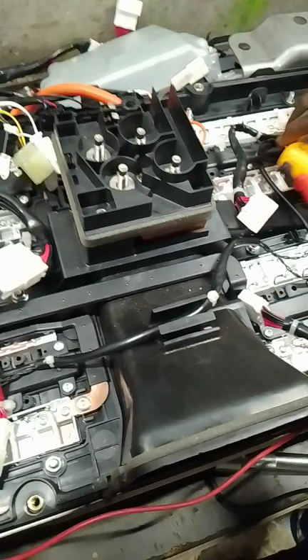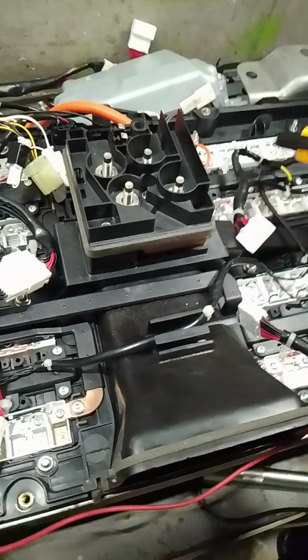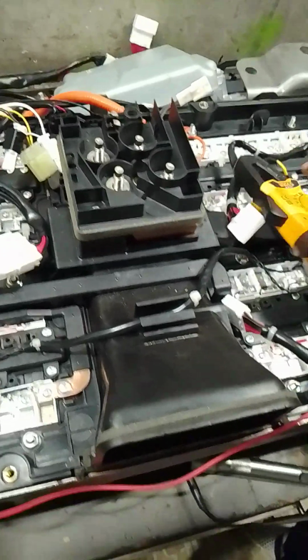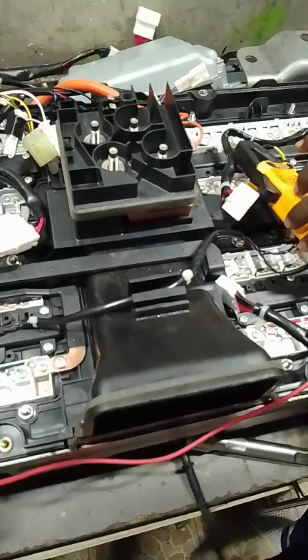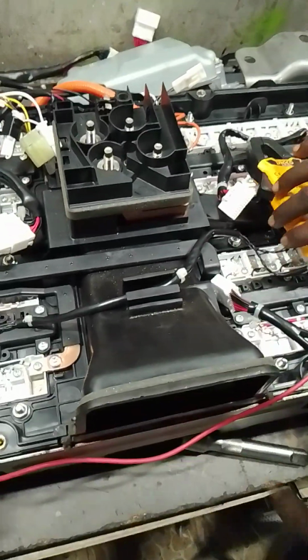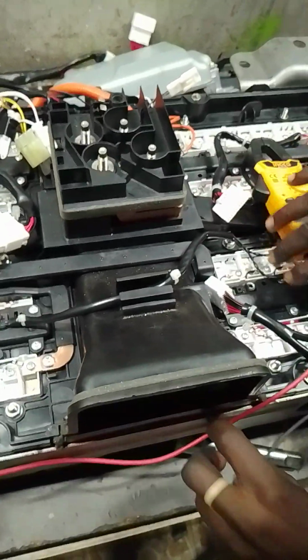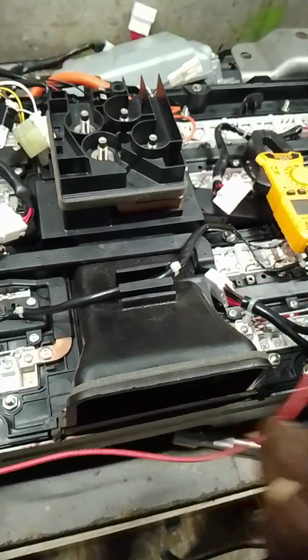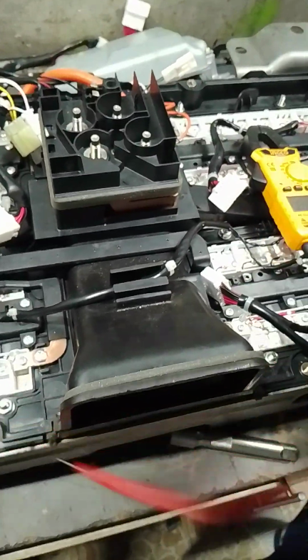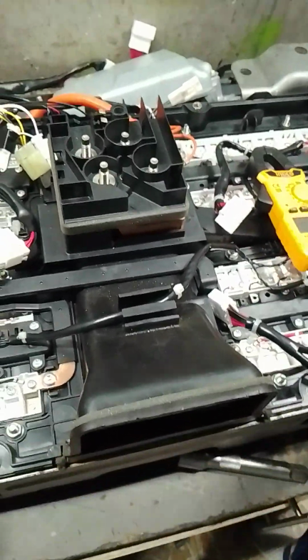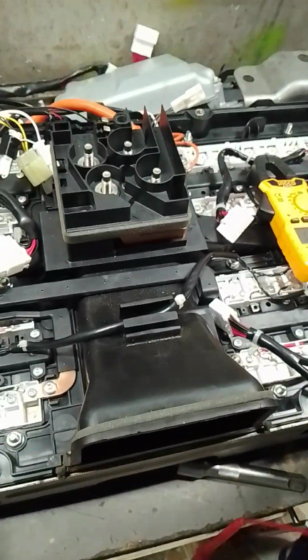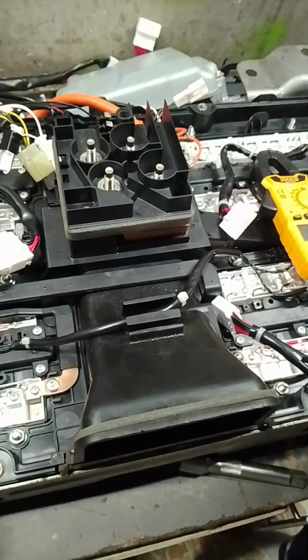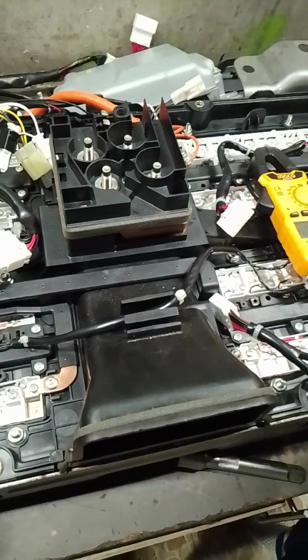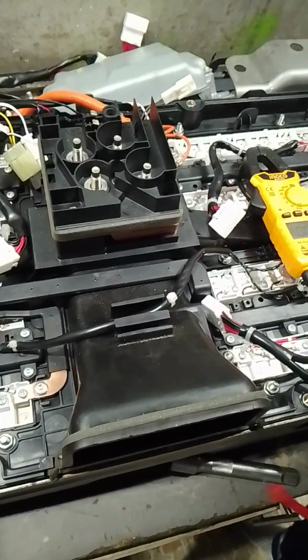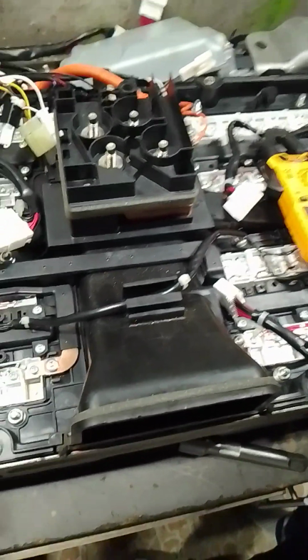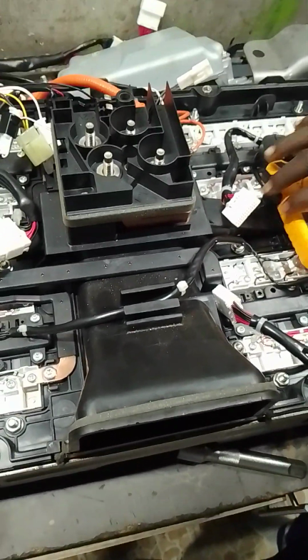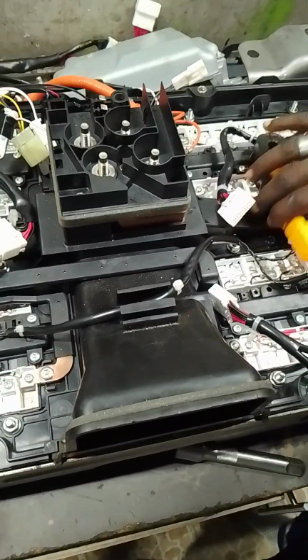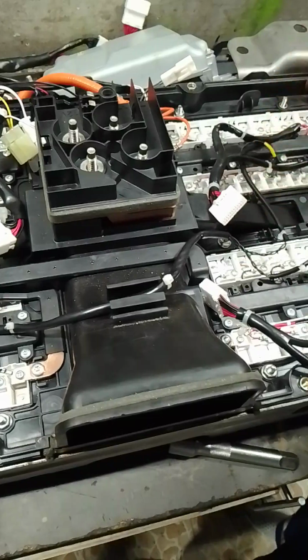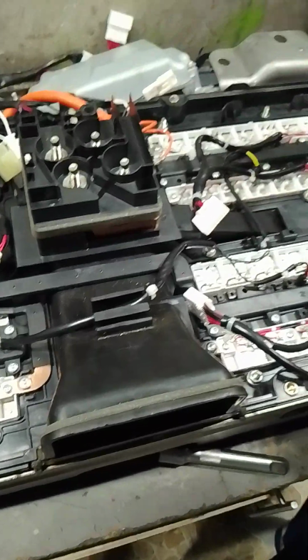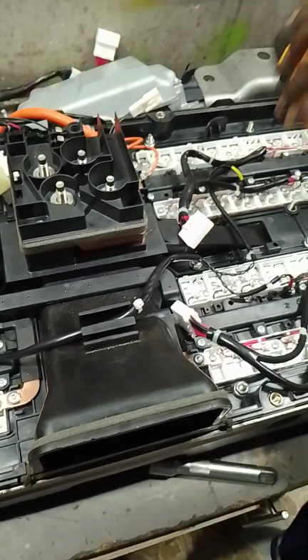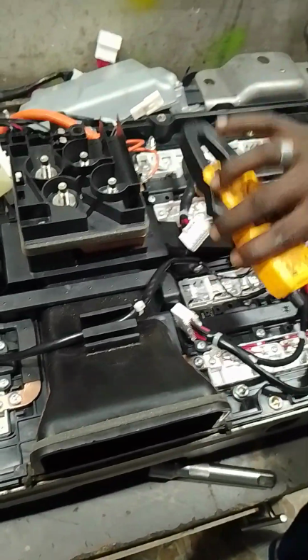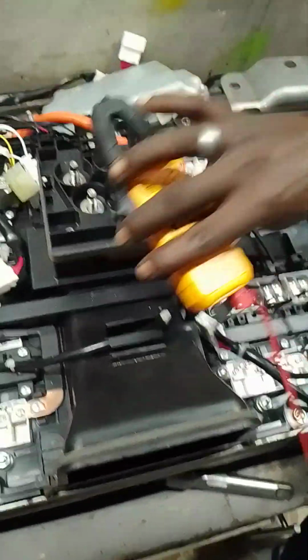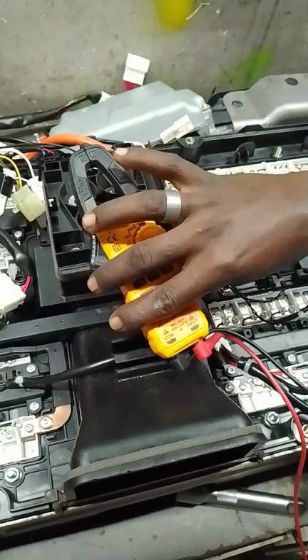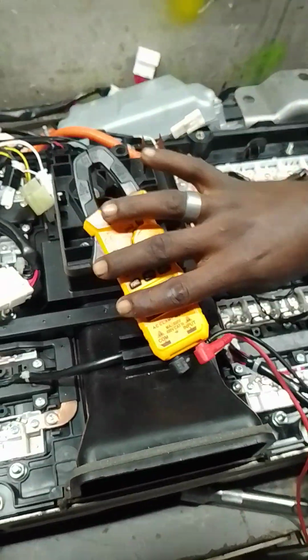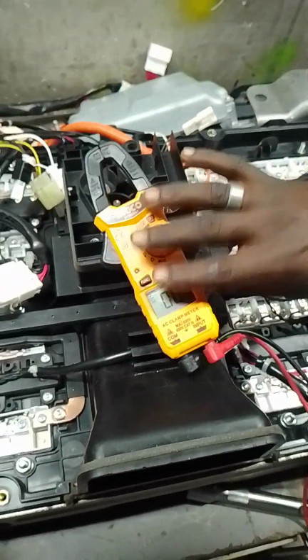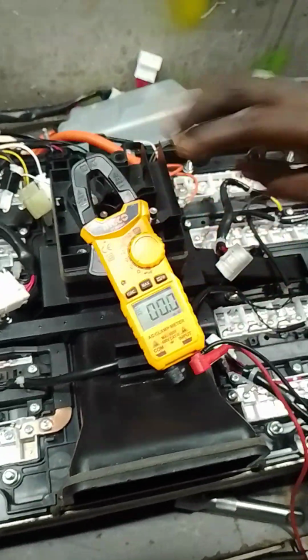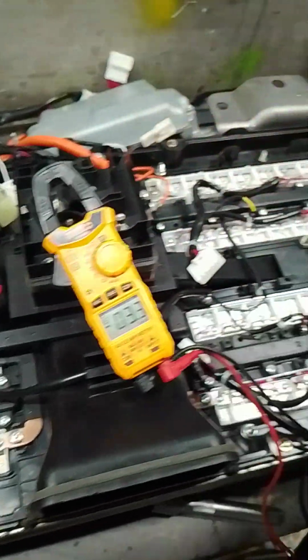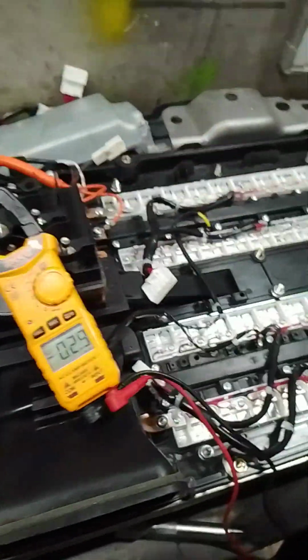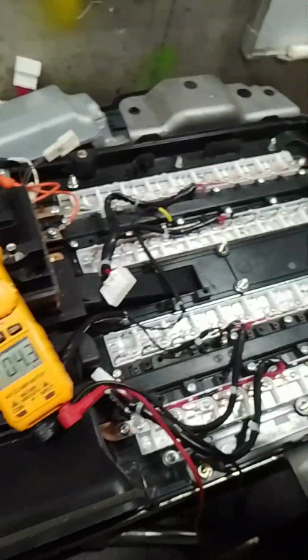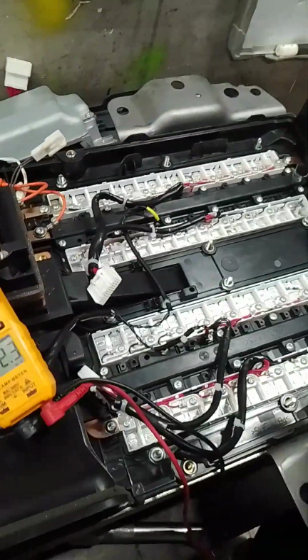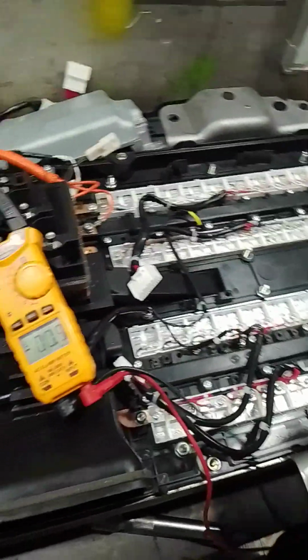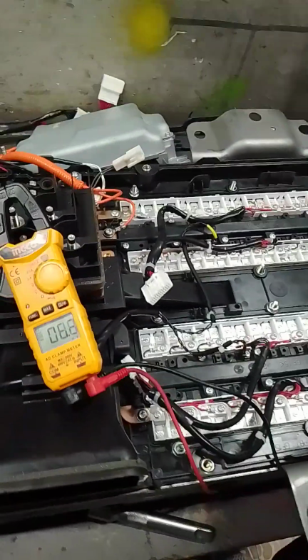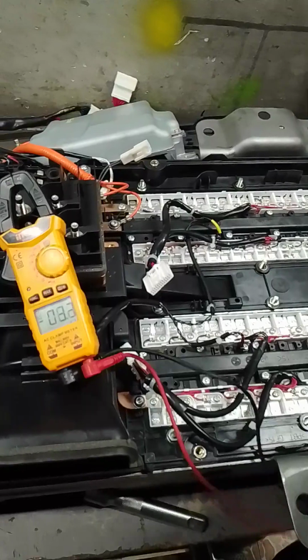Good morning, my people. Today I'm working on a Nissan Note E-Power. This channel is TJ Legacy. Welcome to my channel.